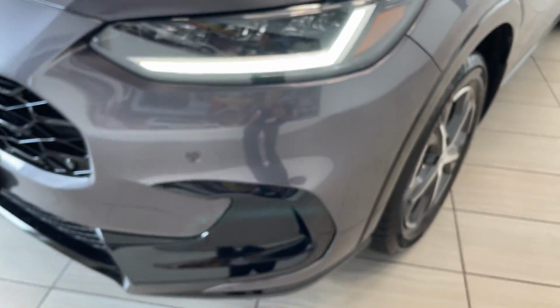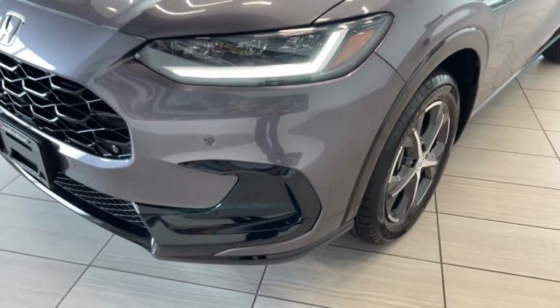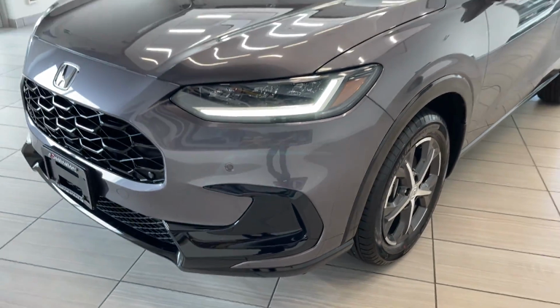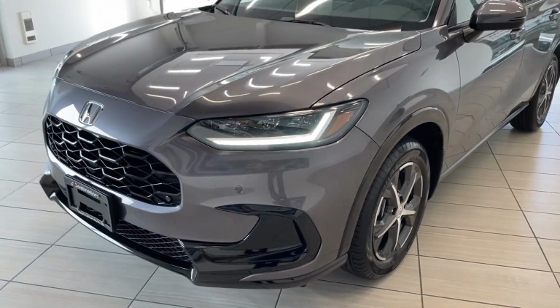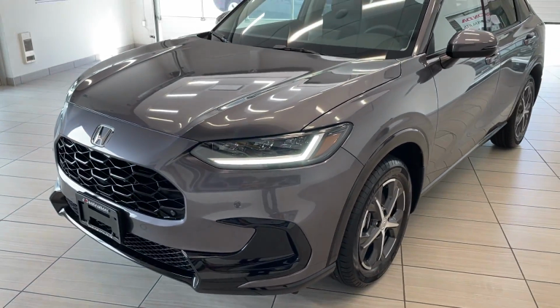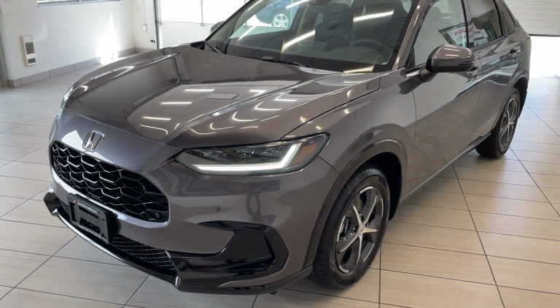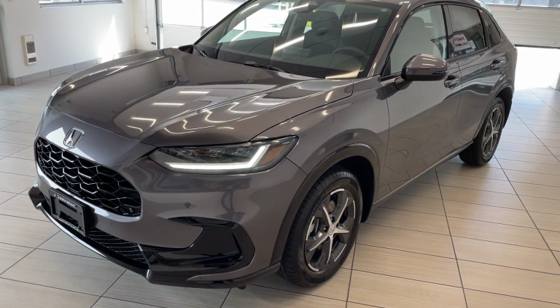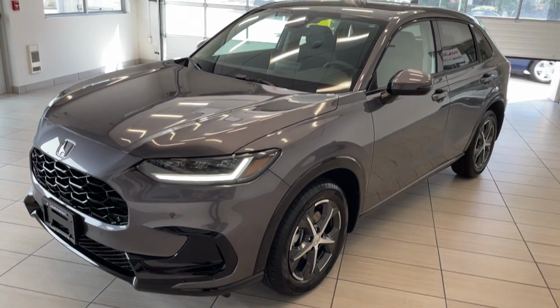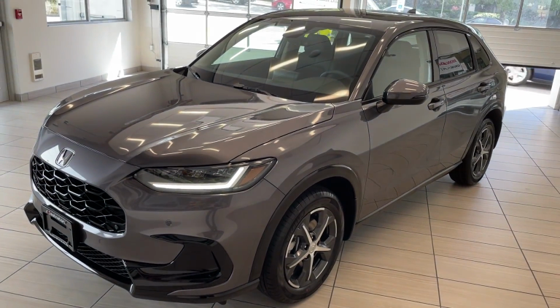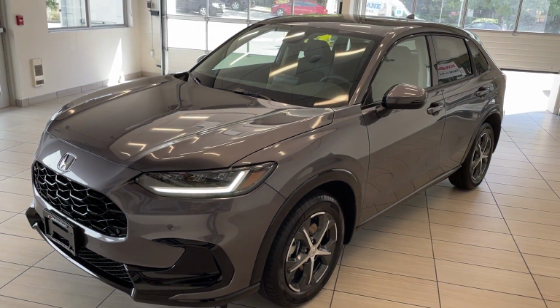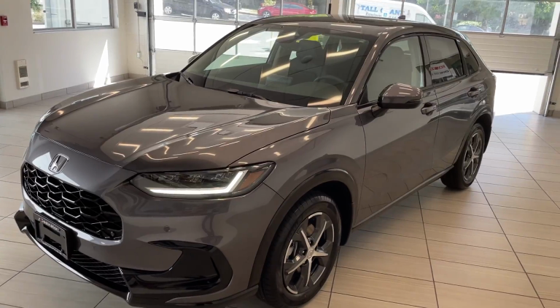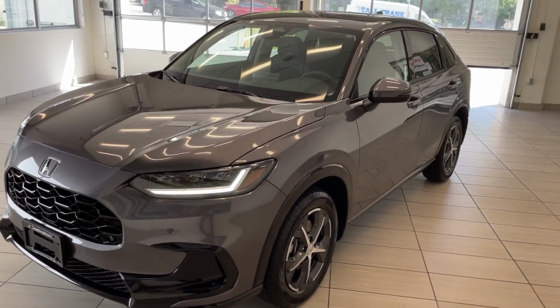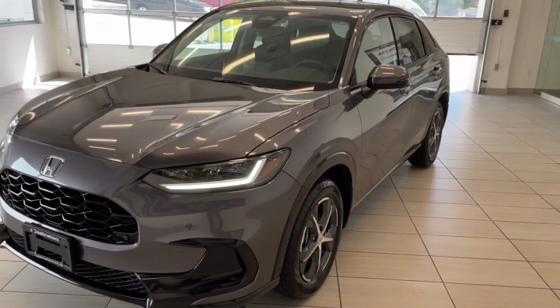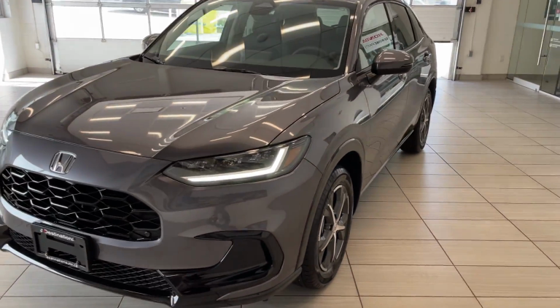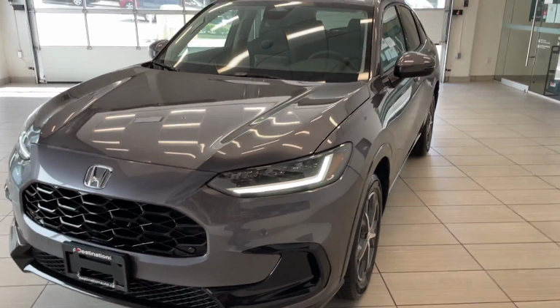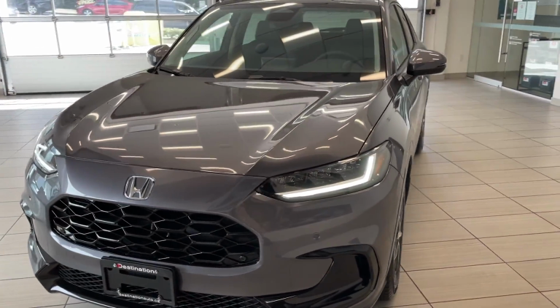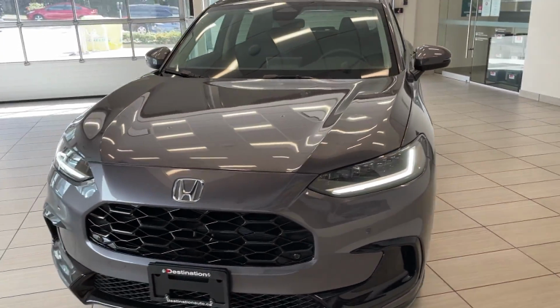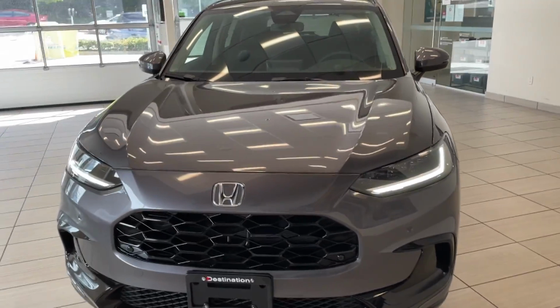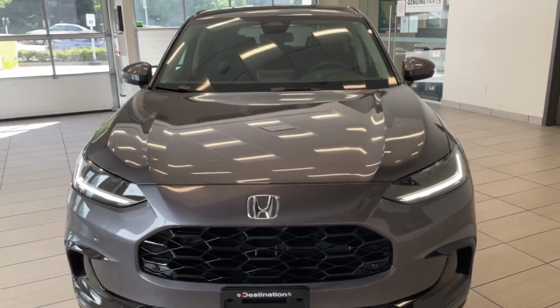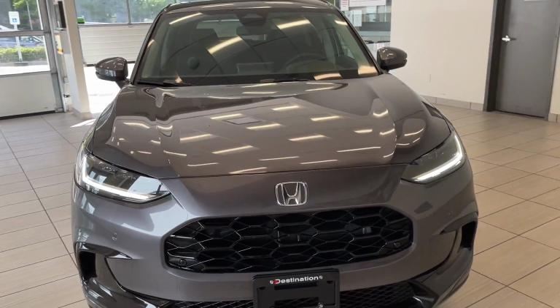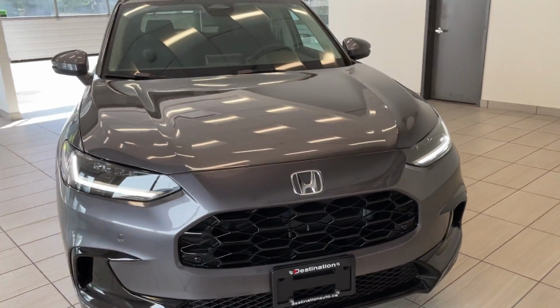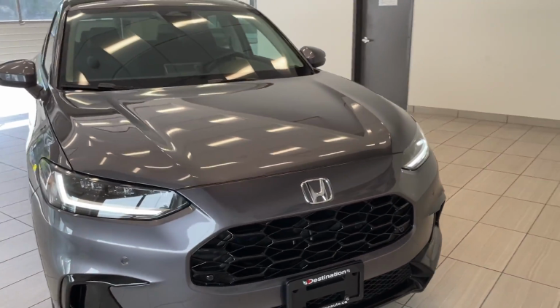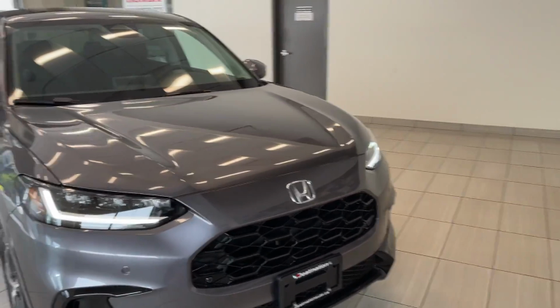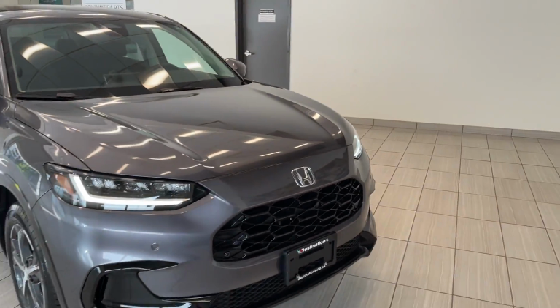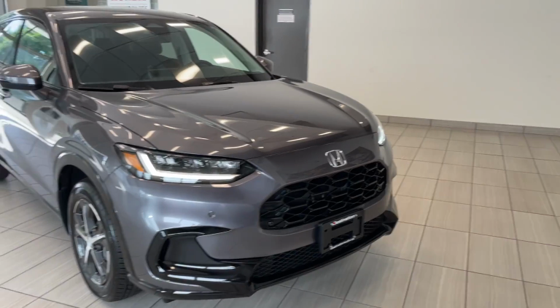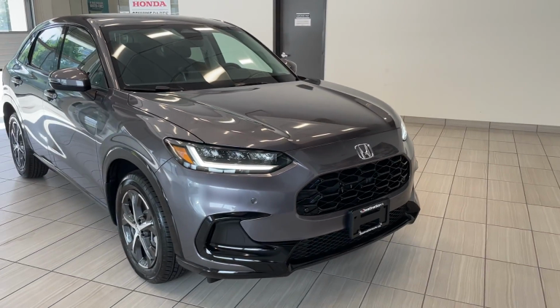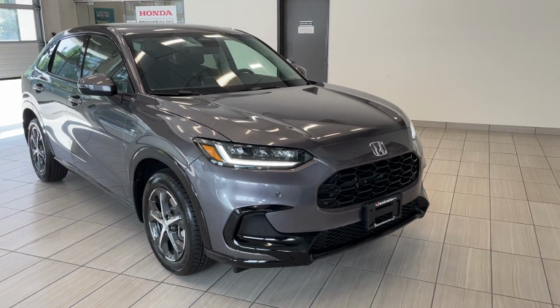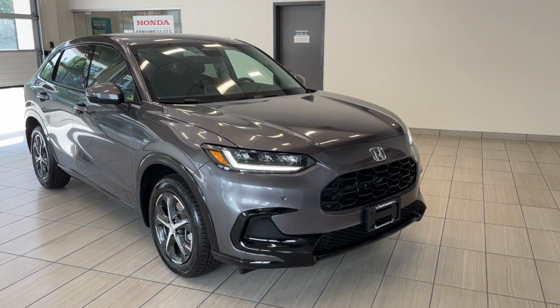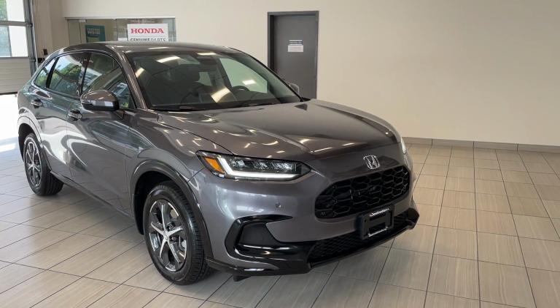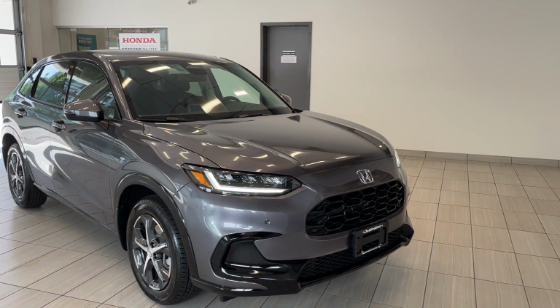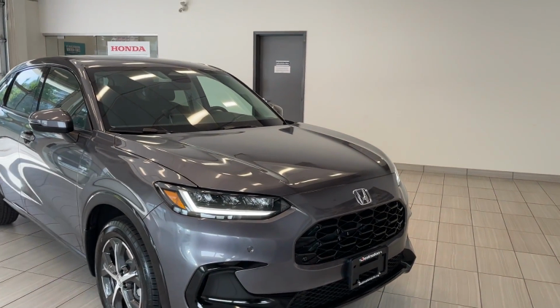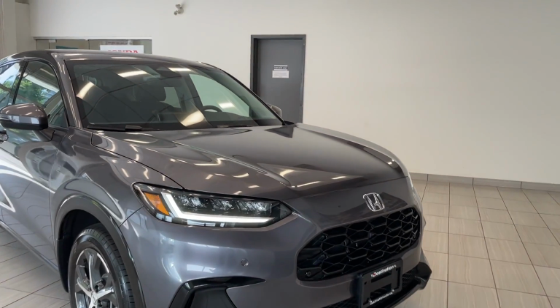Check out our brand new 2023 Honda HR-V. As you can see, the HR-V has been completely redesigned for 2023. So a brand new exterior, a brand new interior, and this vehicle looks absolutely fantastic.